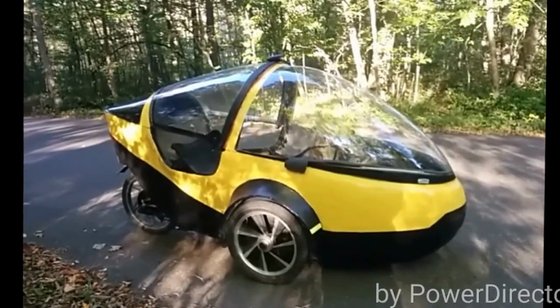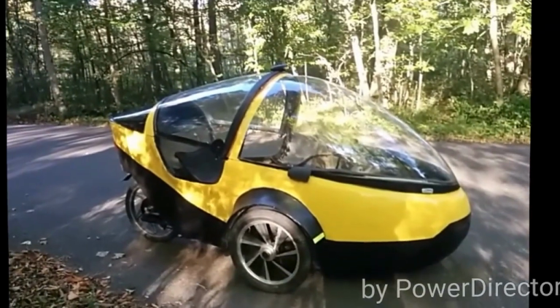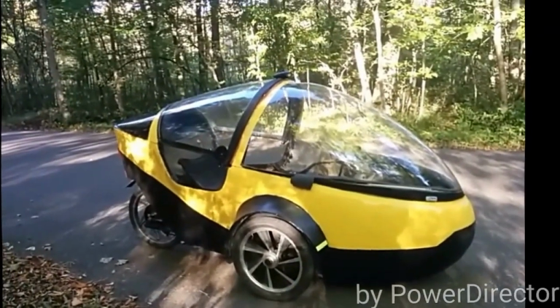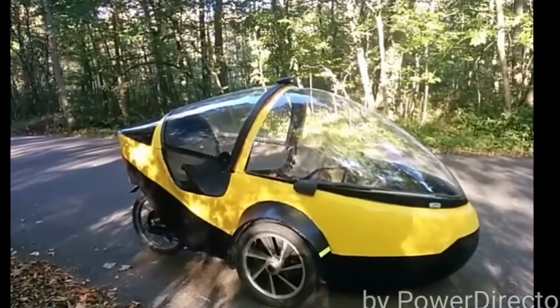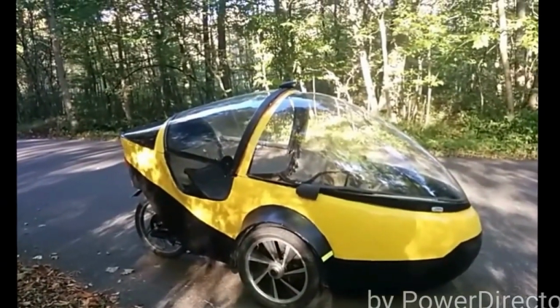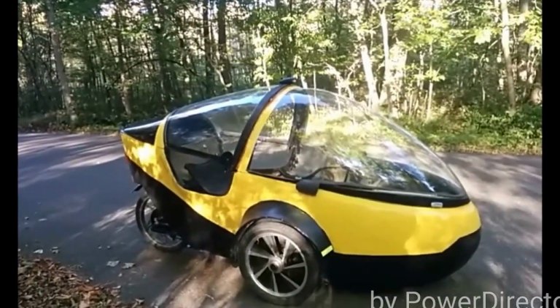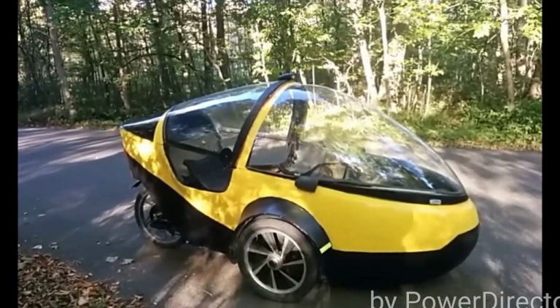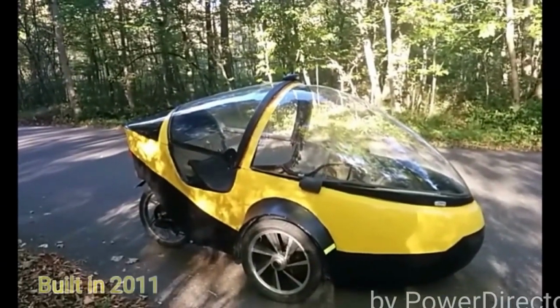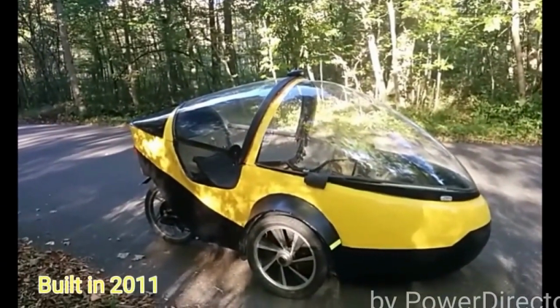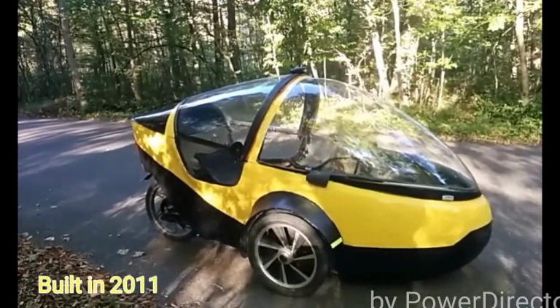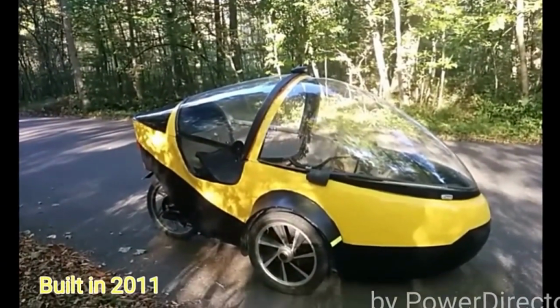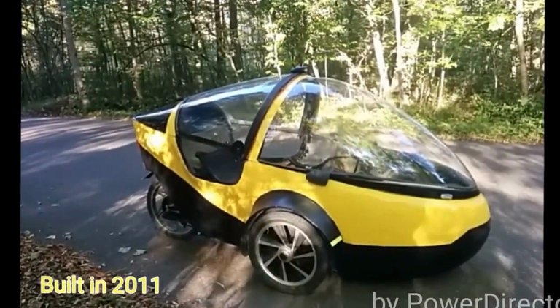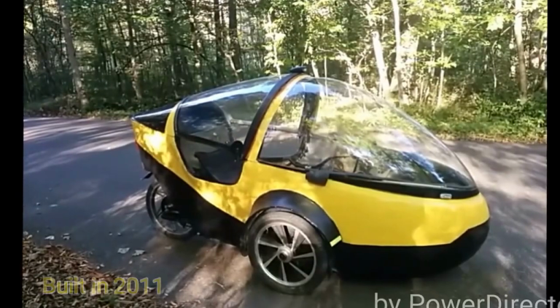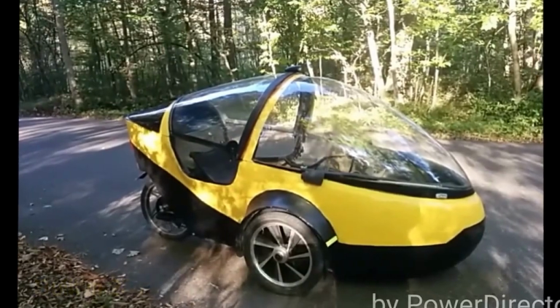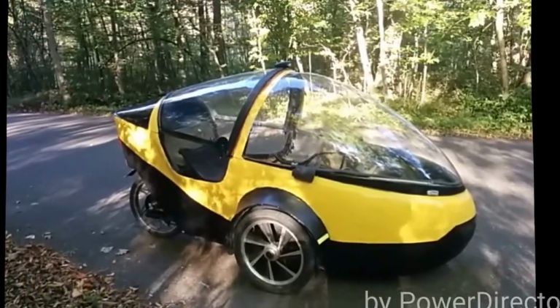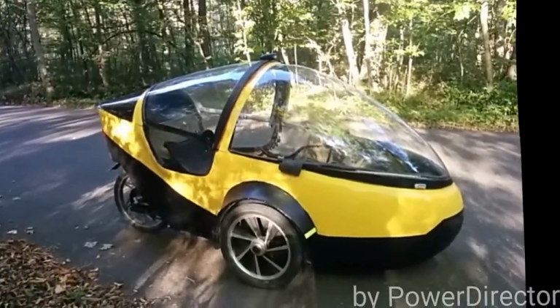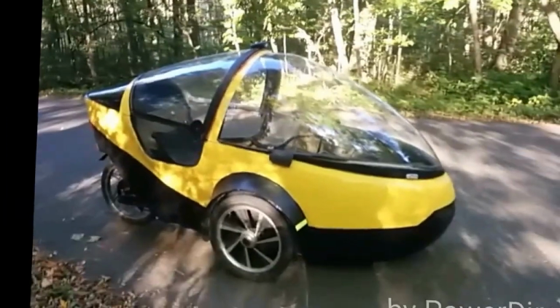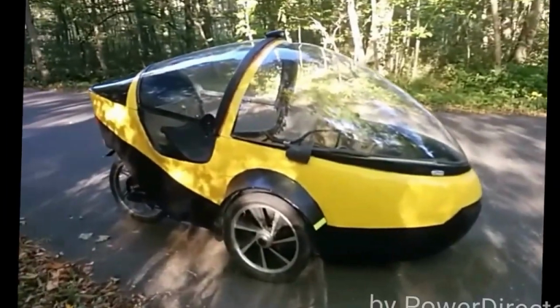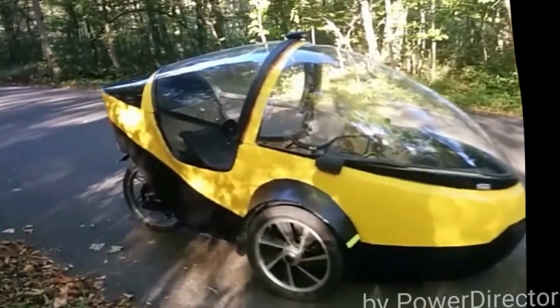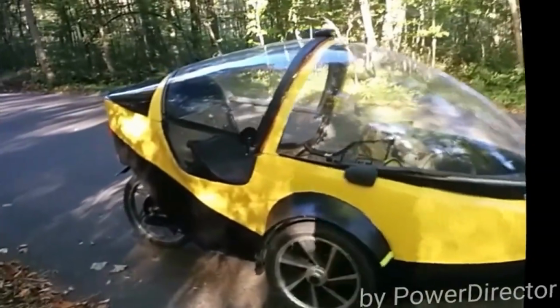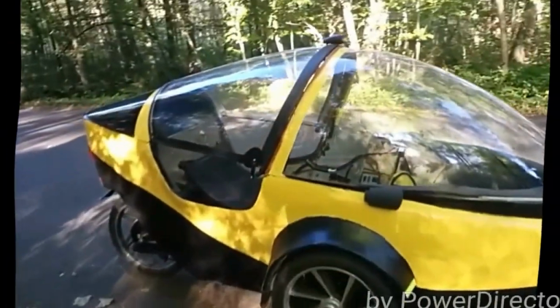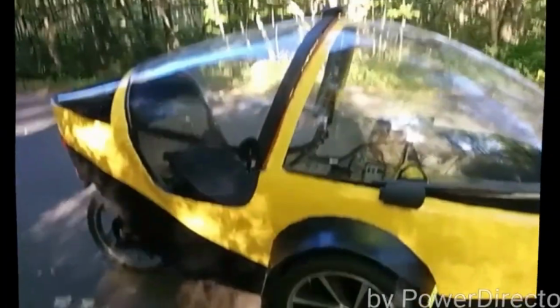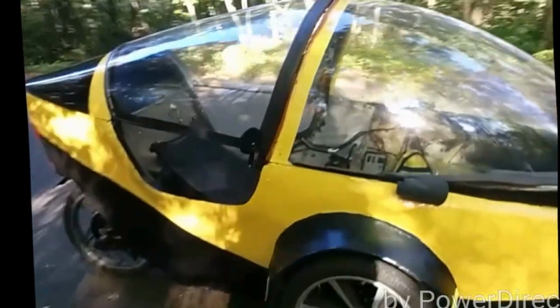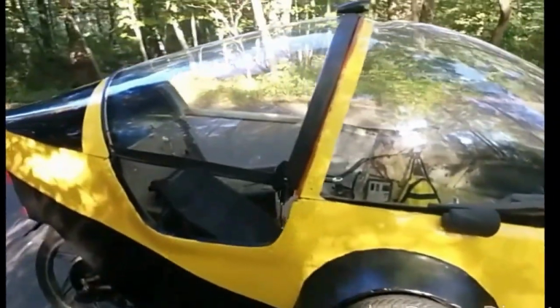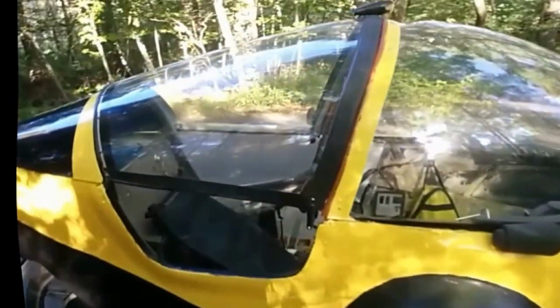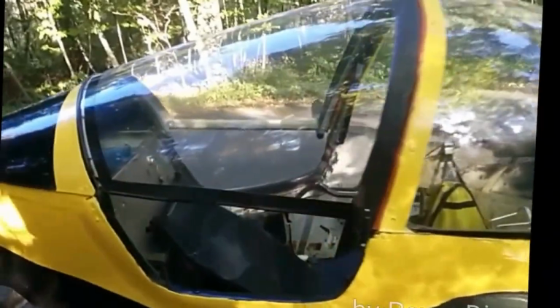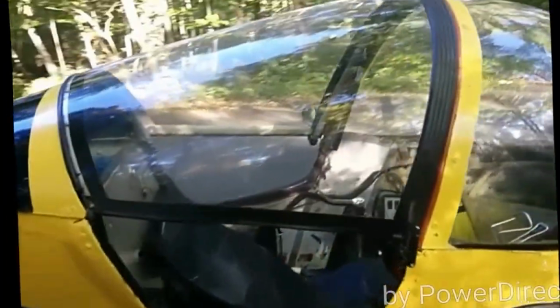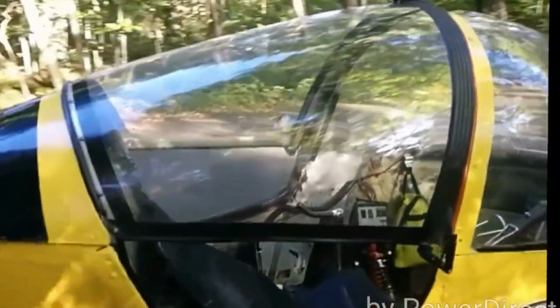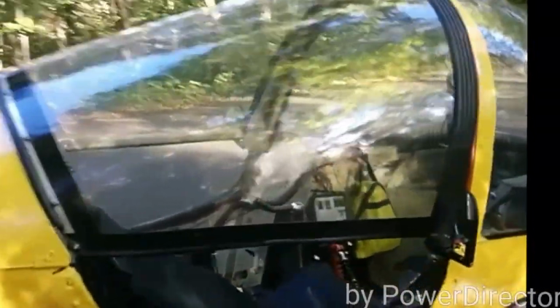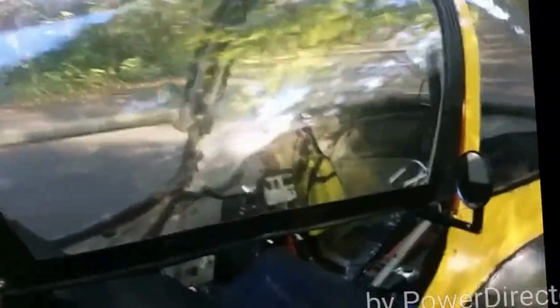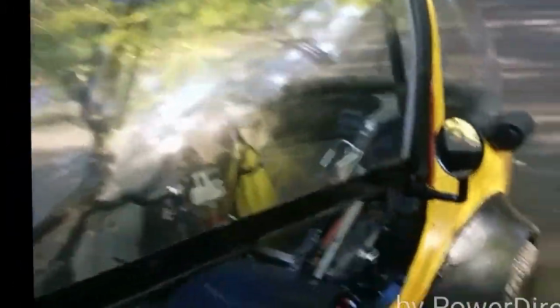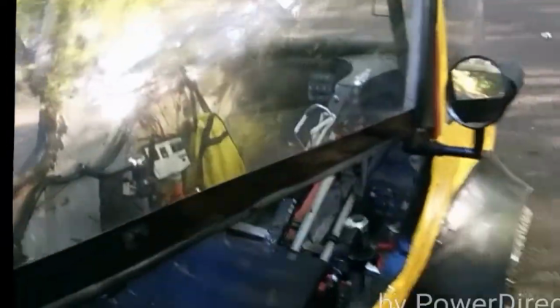This is going on to five years I've had this on the road — well, four years, coming up to five. And it's been a very reliable vehicle. It's actually been one of my most reliable vehicles.